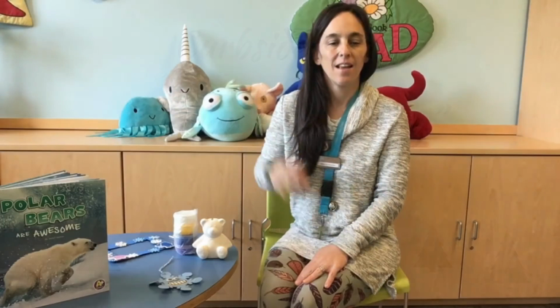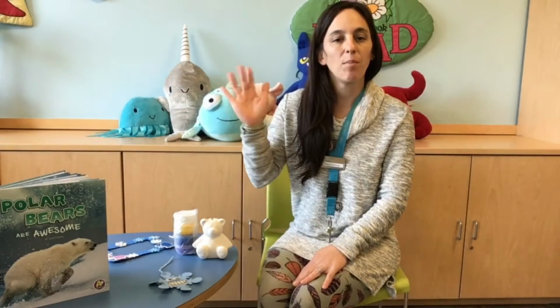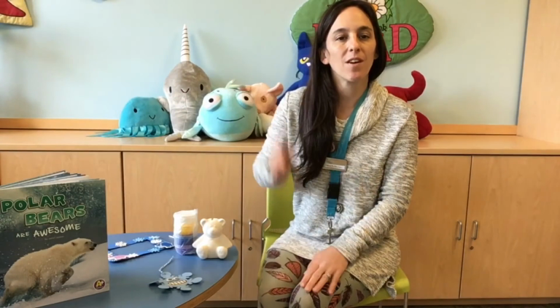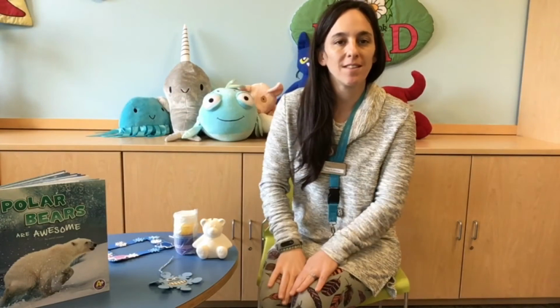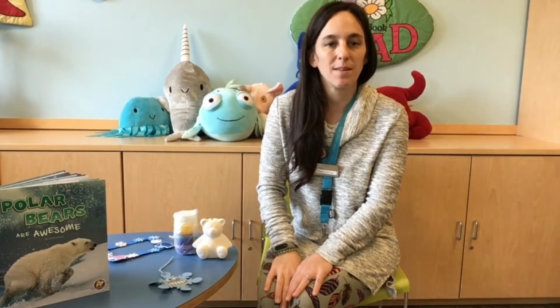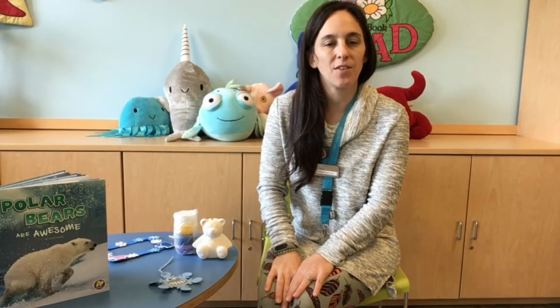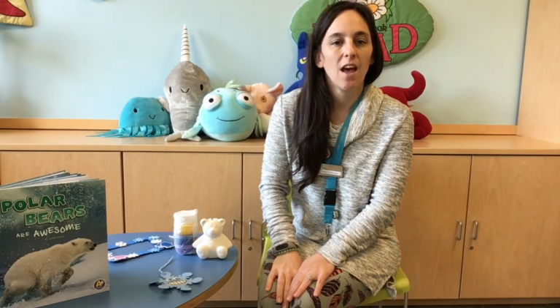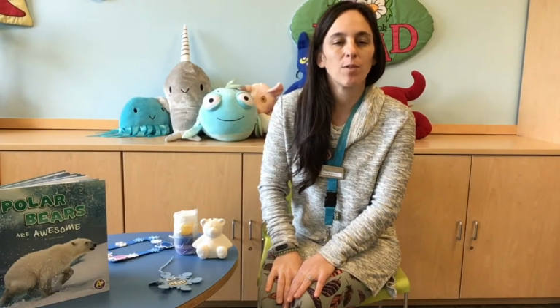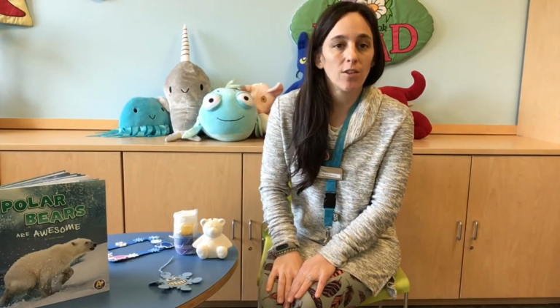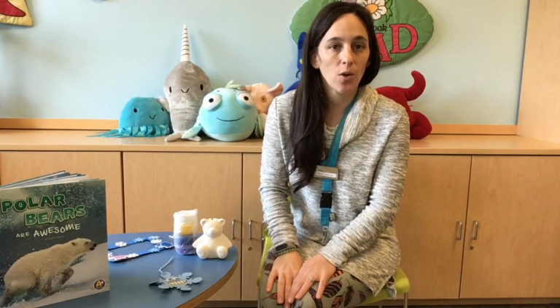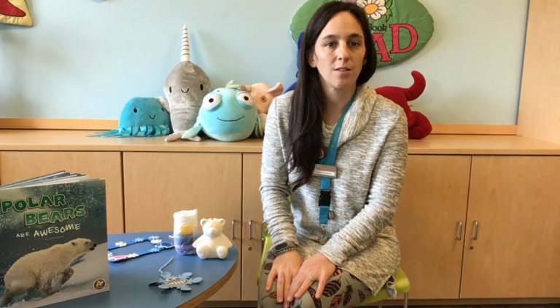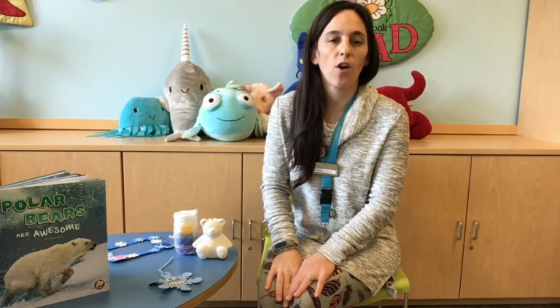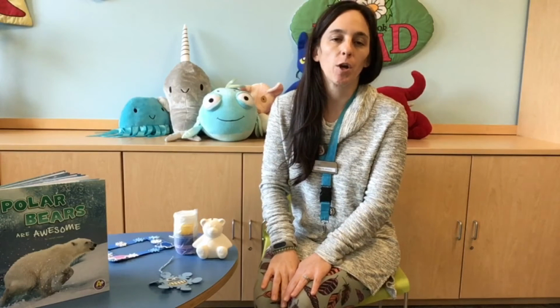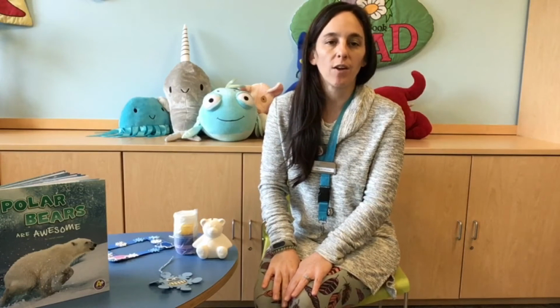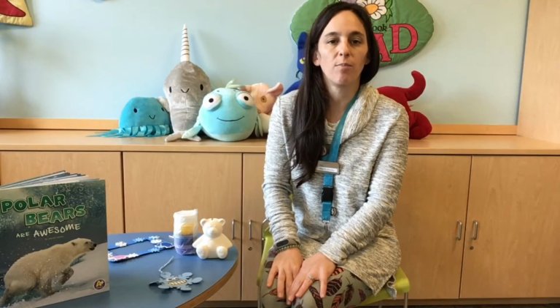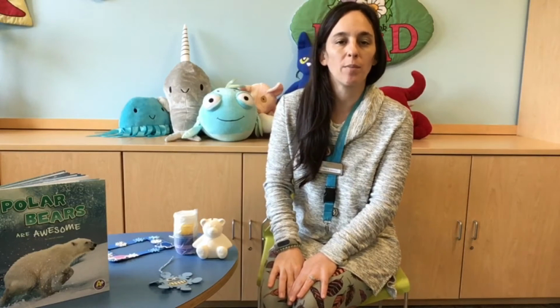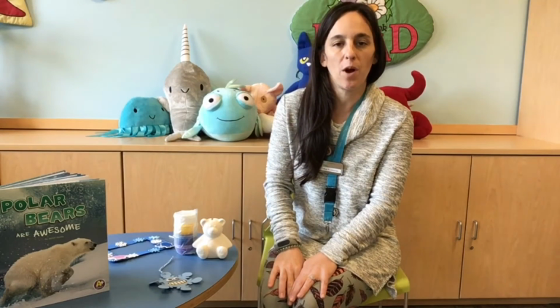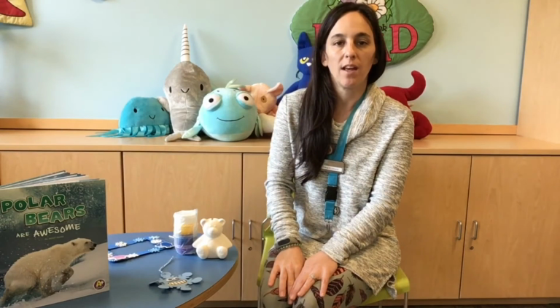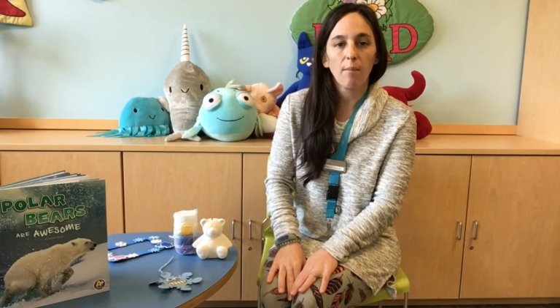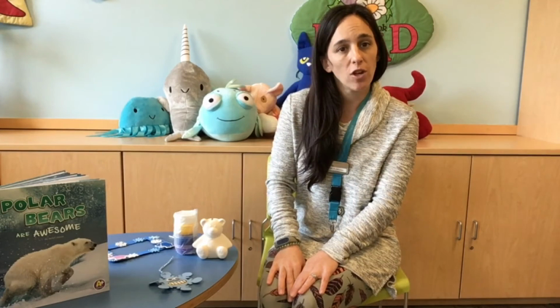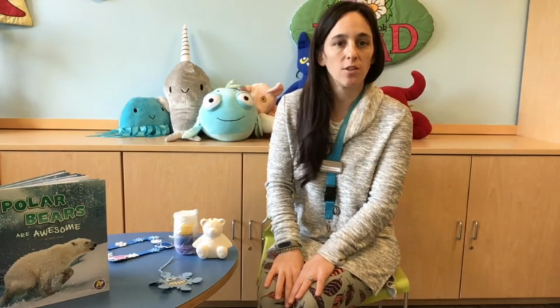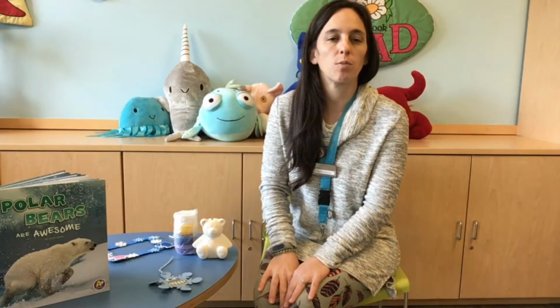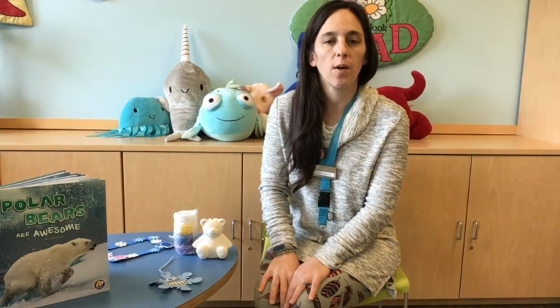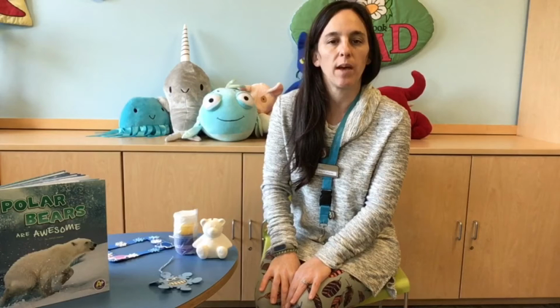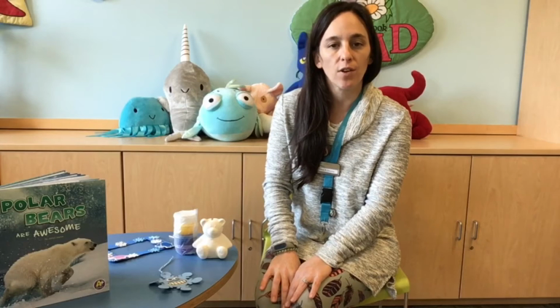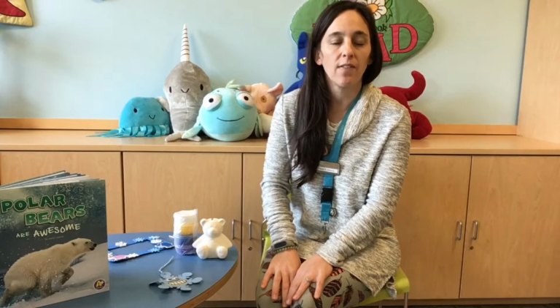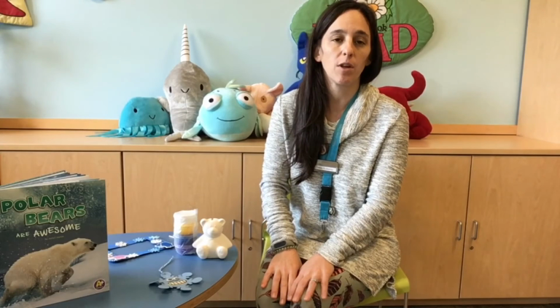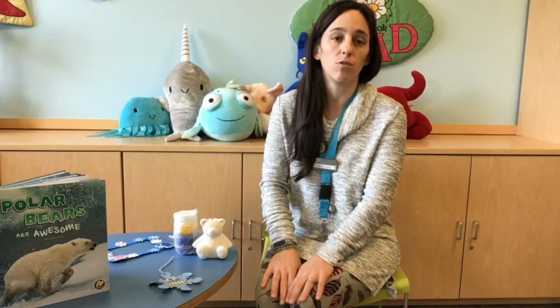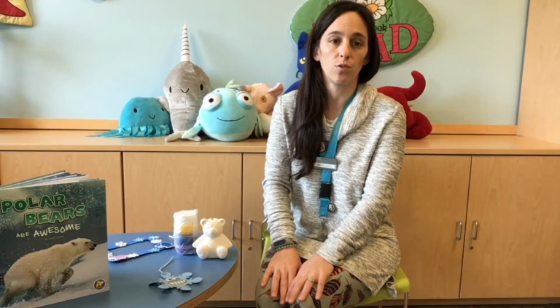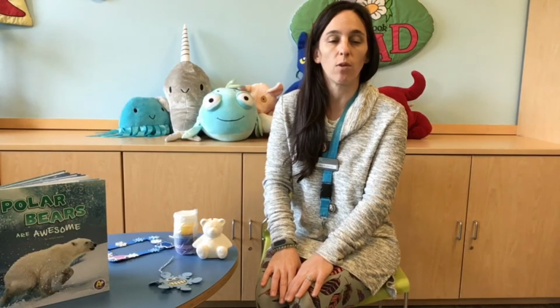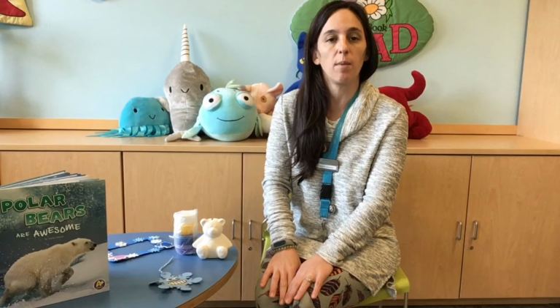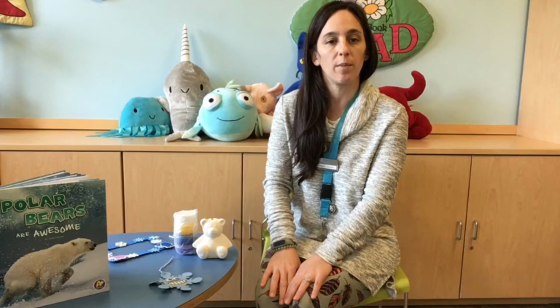Hi boys and girls, this is Miss Tiffany. I'm so glad you can join us this week for our curbside craft polar bear party. I'm going to show you what's in your curbside craft bag first, and then I'm going to read you two stories all about polar bears.